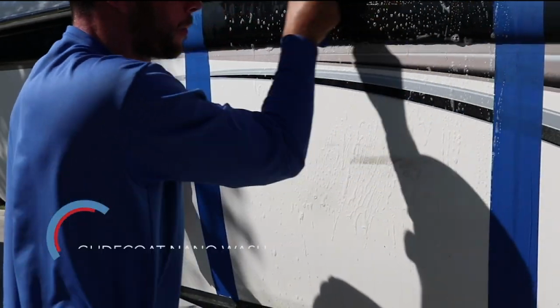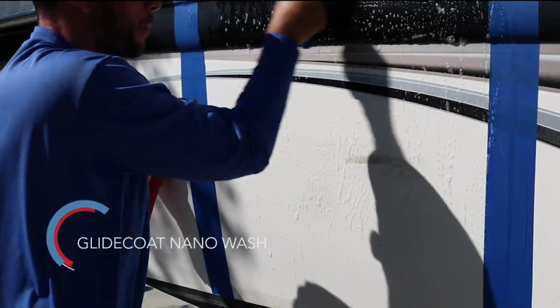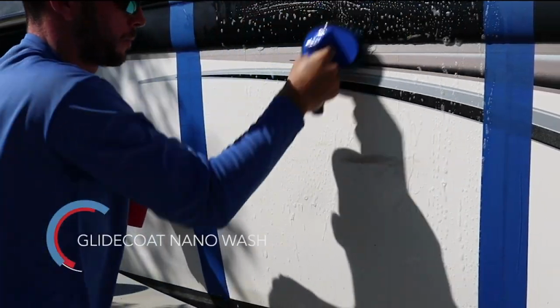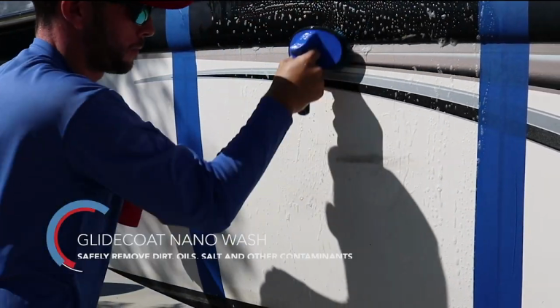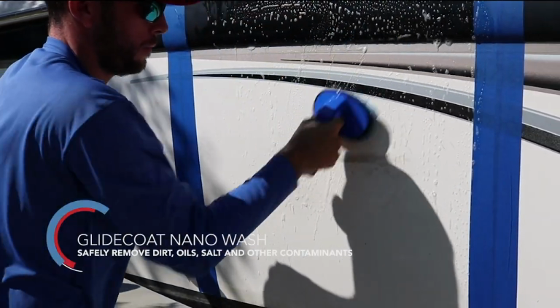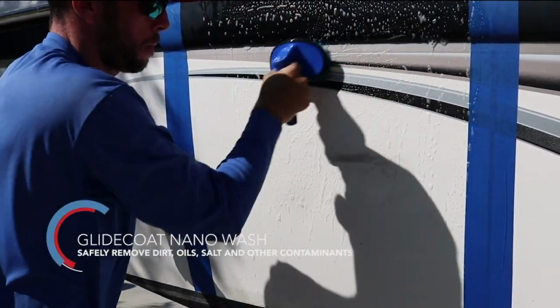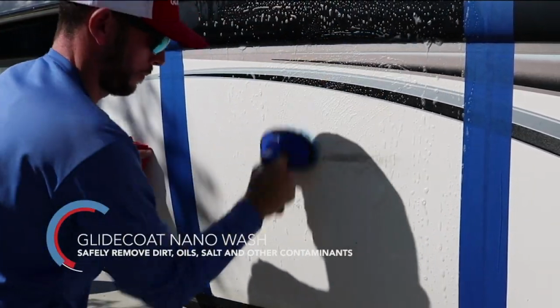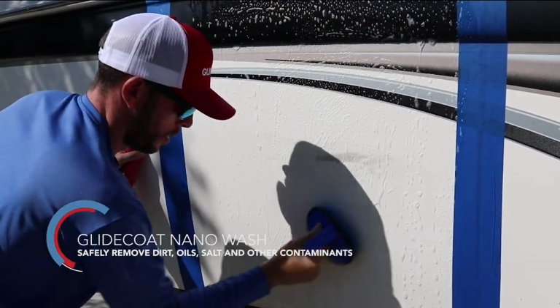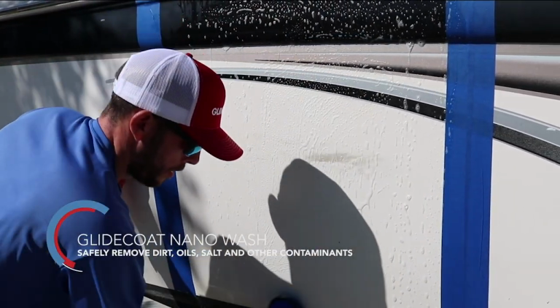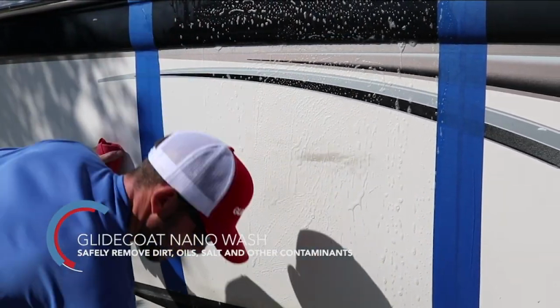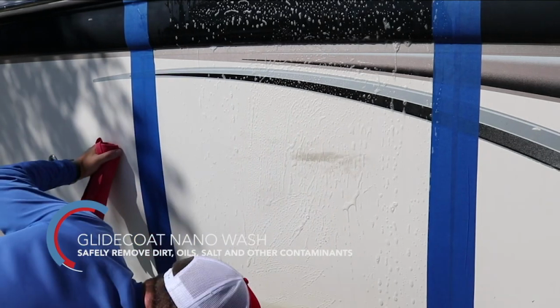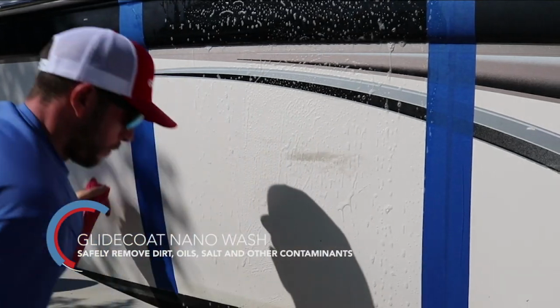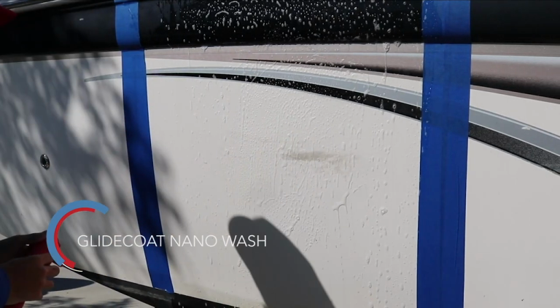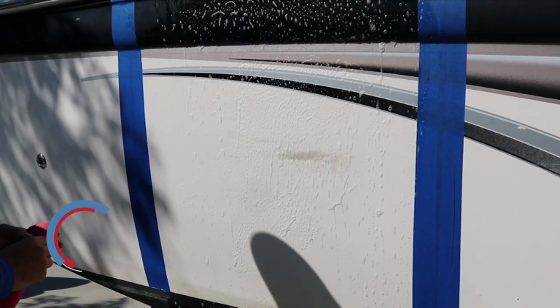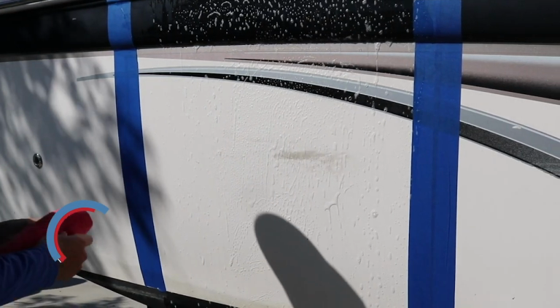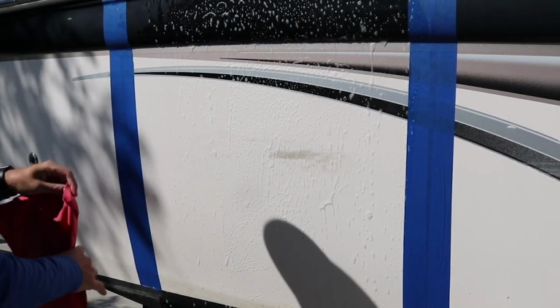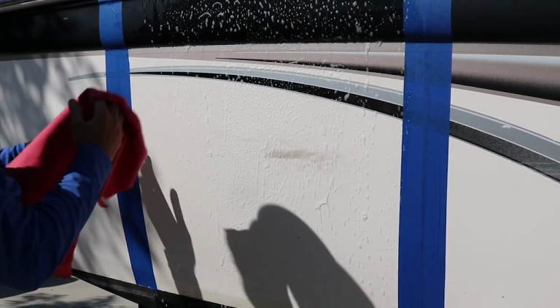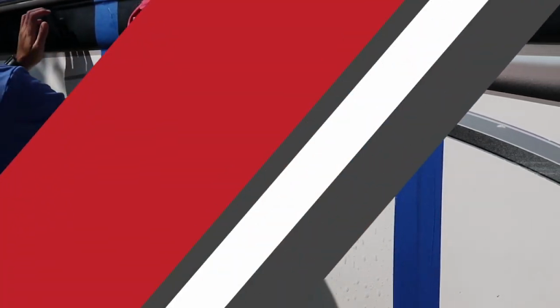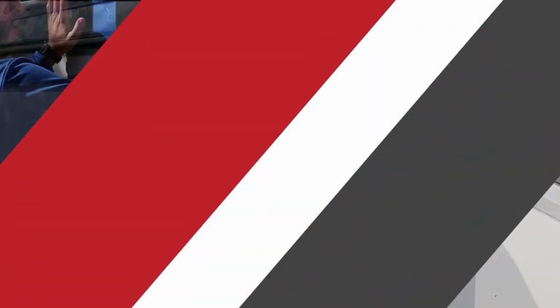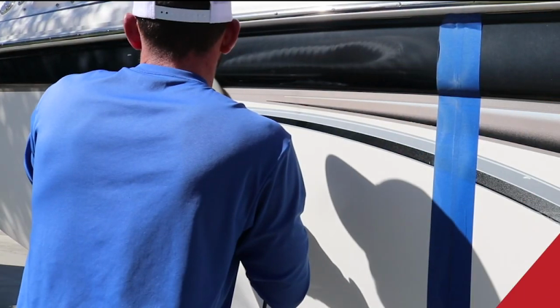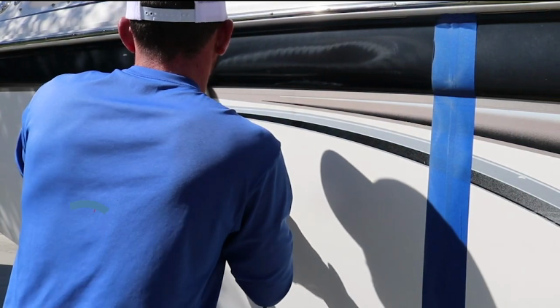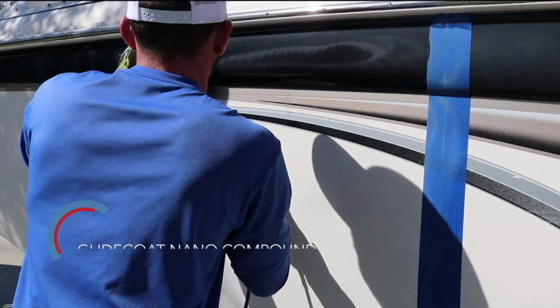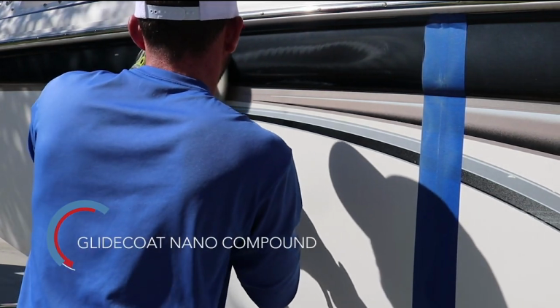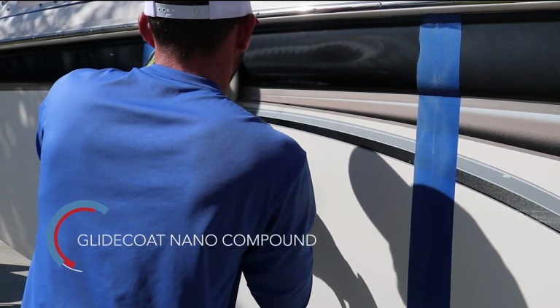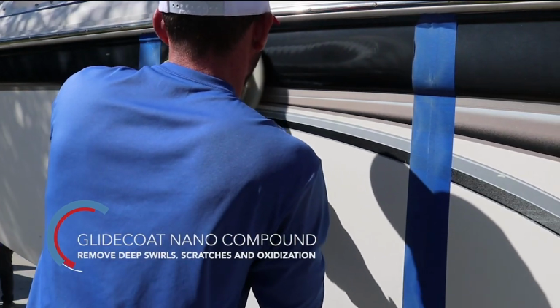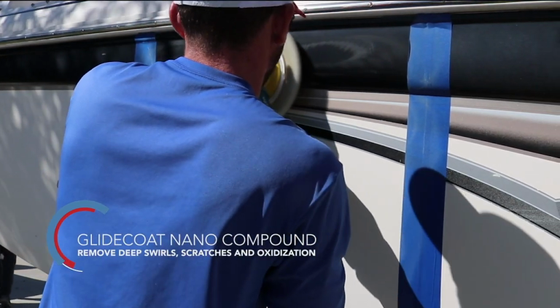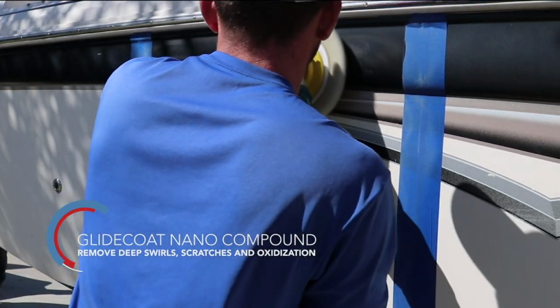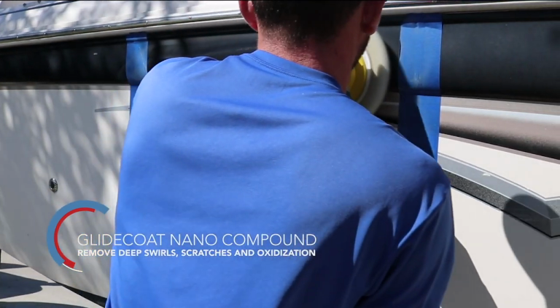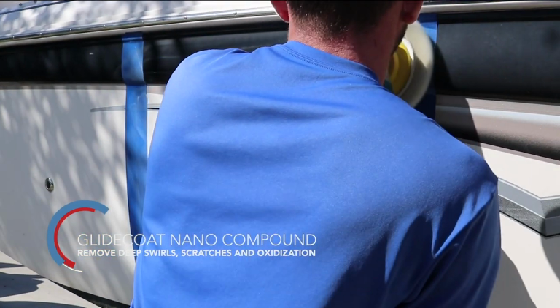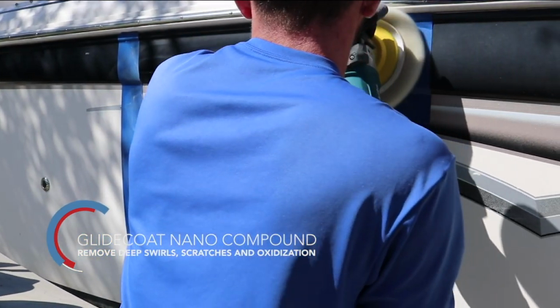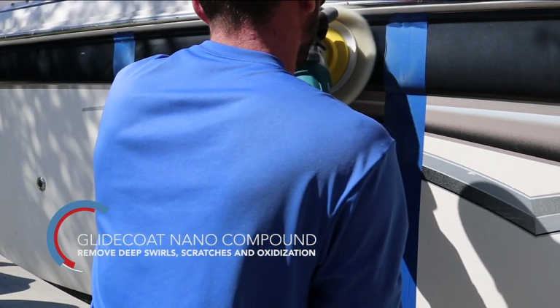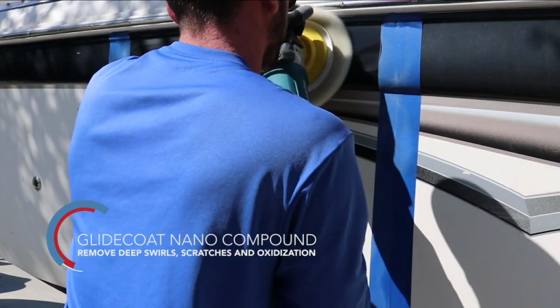The first step of the application process is washing down the boat to safely remove any dirt, oils, and salt buildup from the surface, then buffing the surface with our nanocompound. This is a medium cut compound.